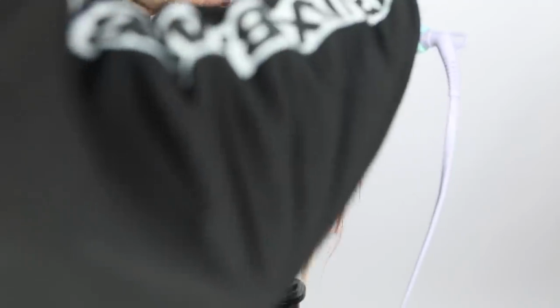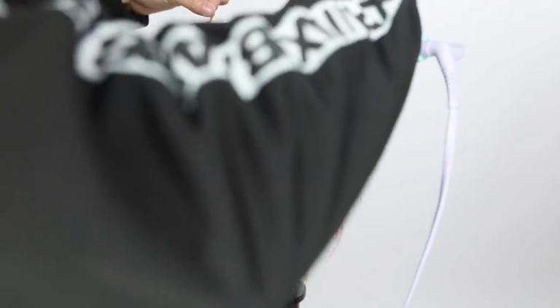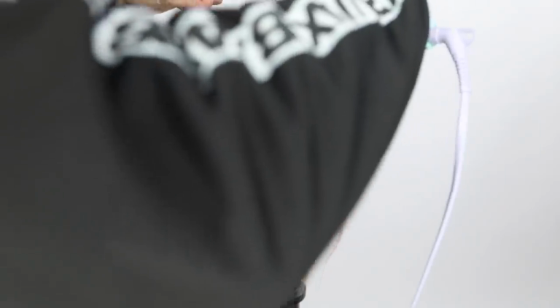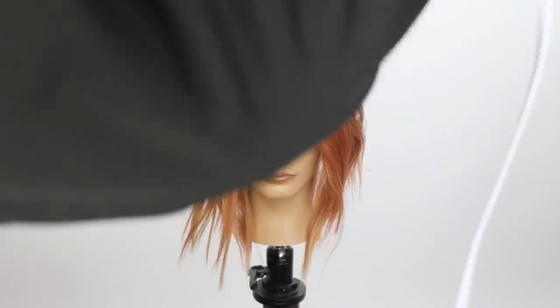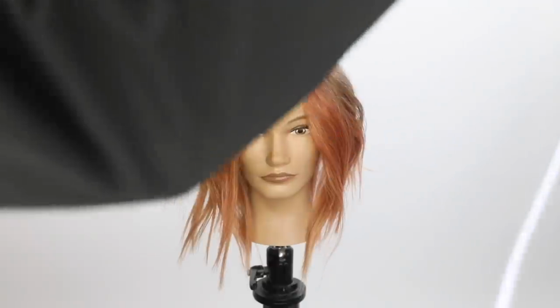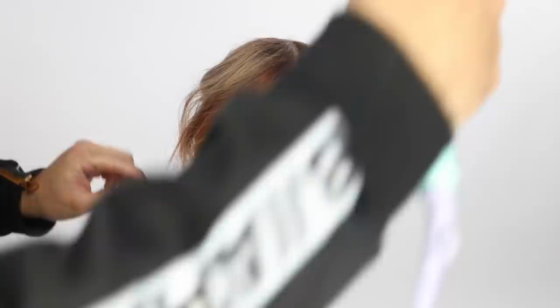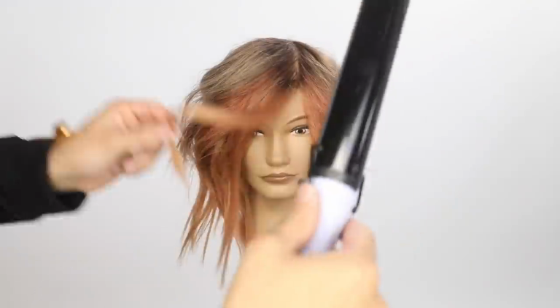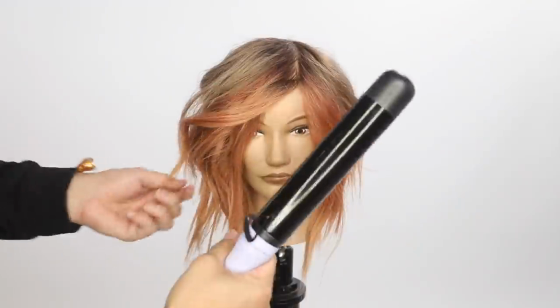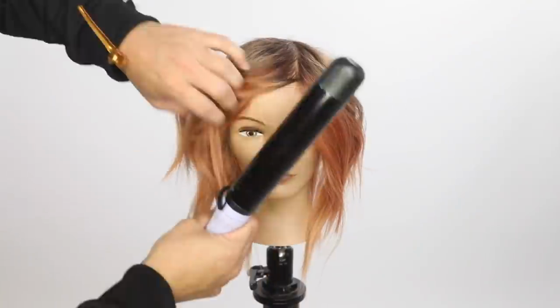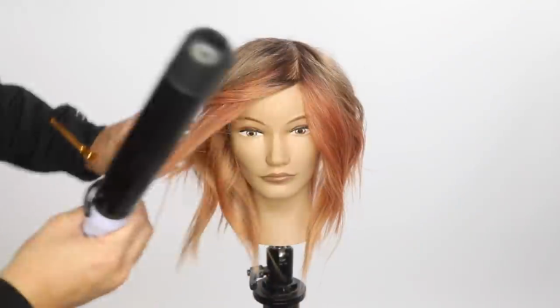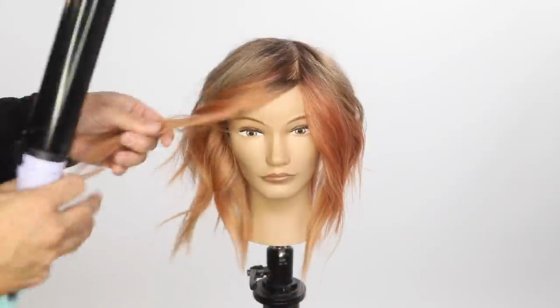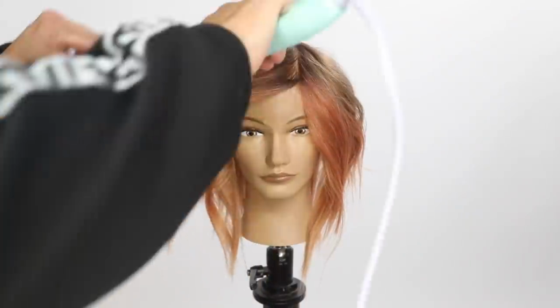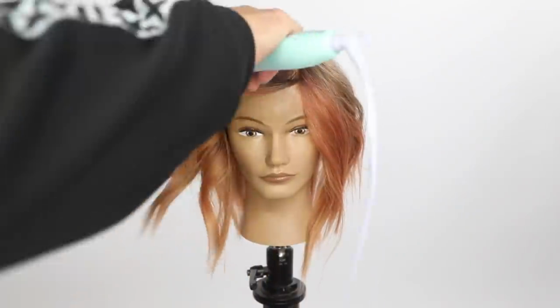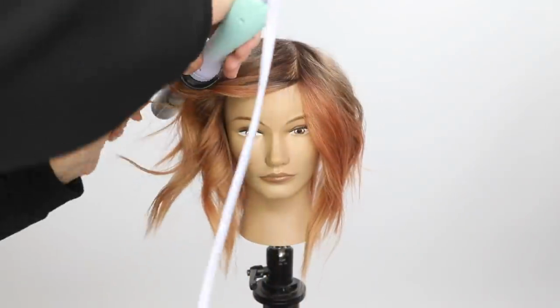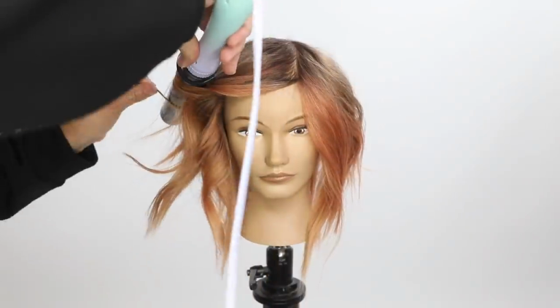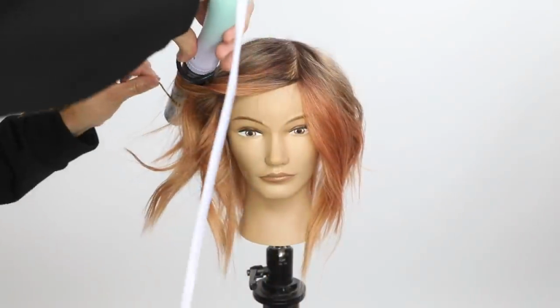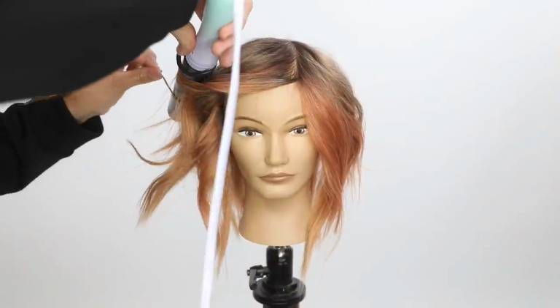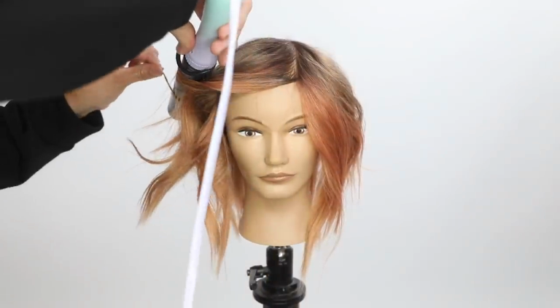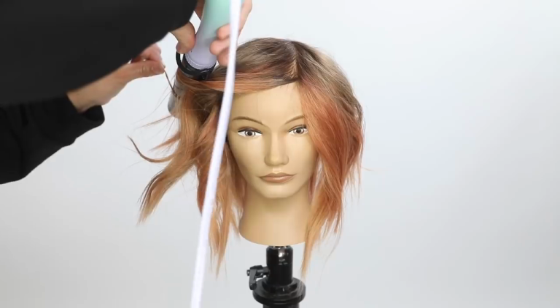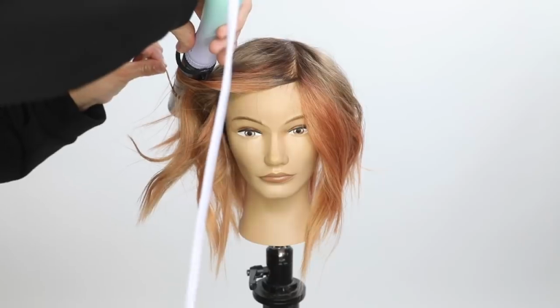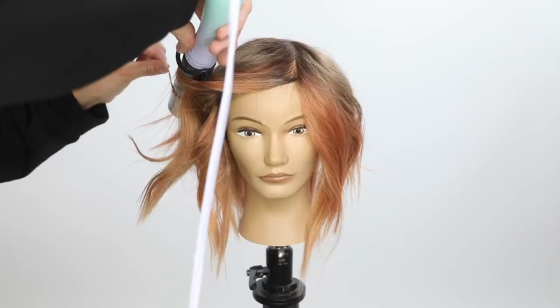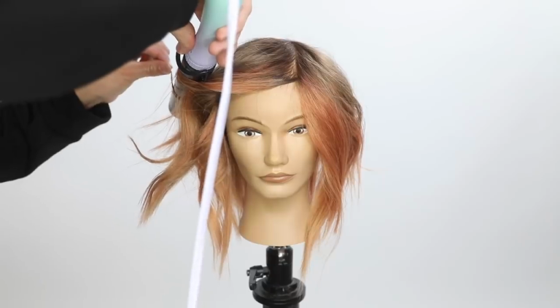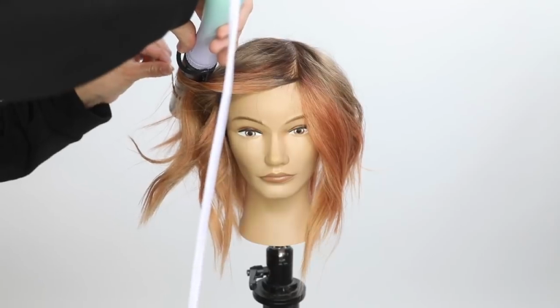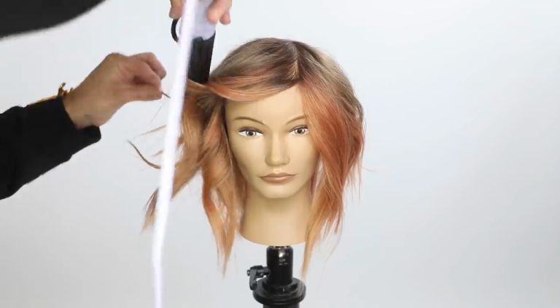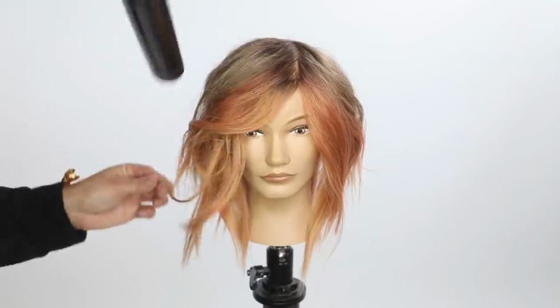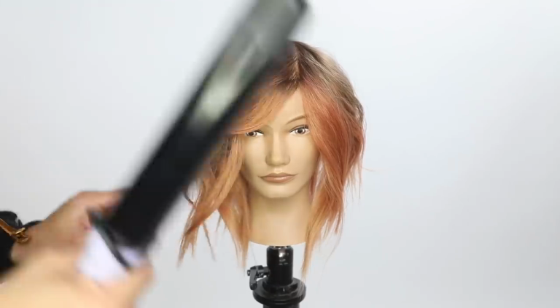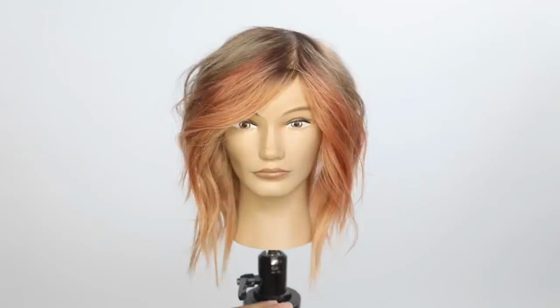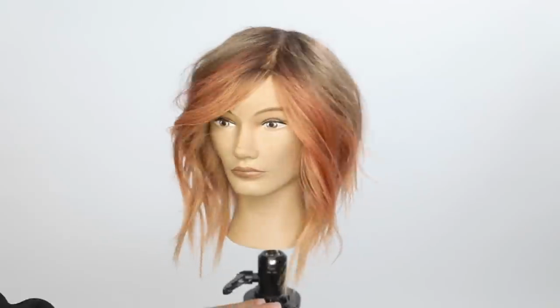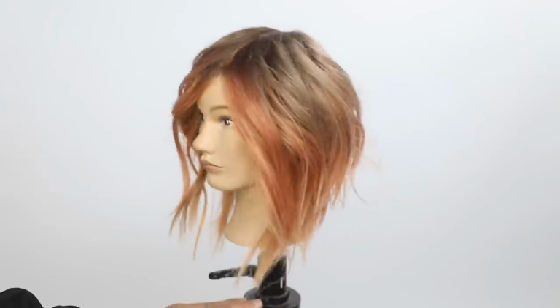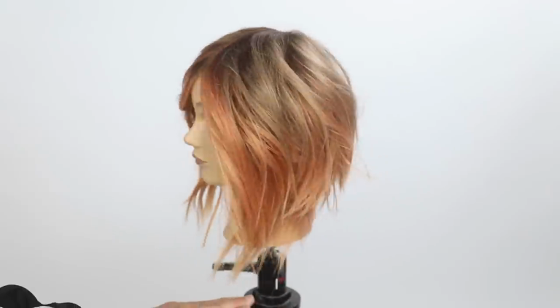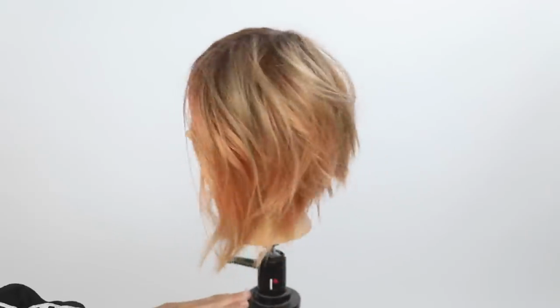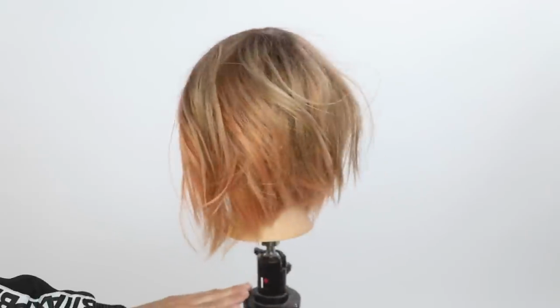Hope you guys like the cut. If you want to pick up my scissor, go to freesaloneducation.com — you can check it out there. Thank you so much for watching.